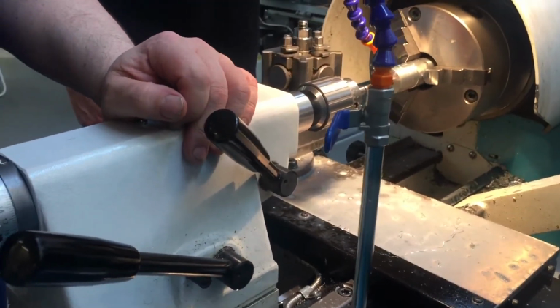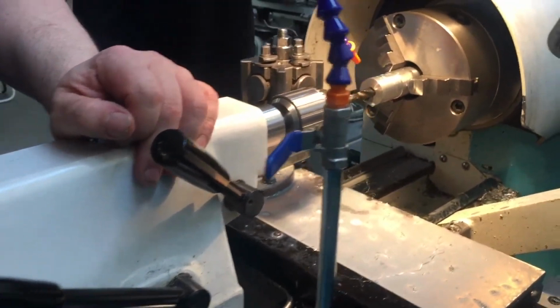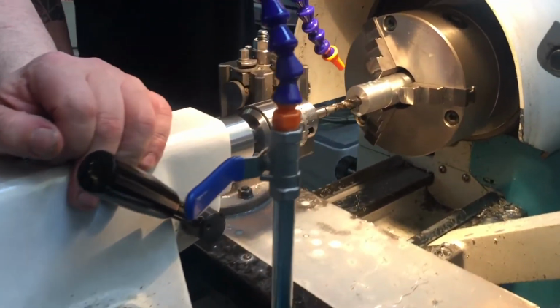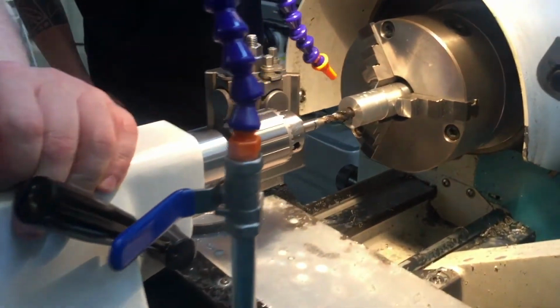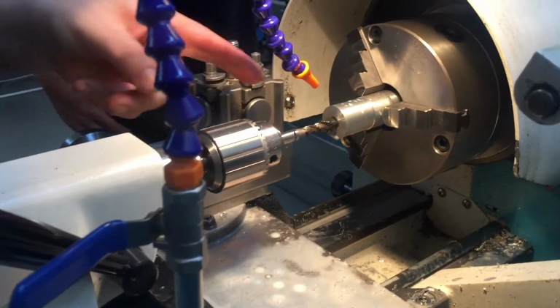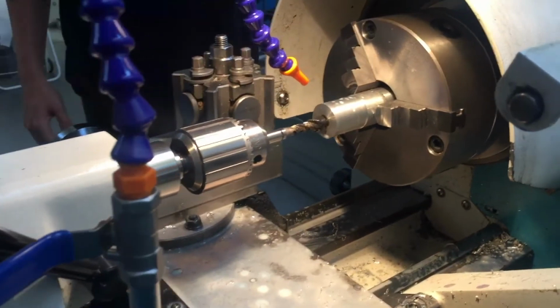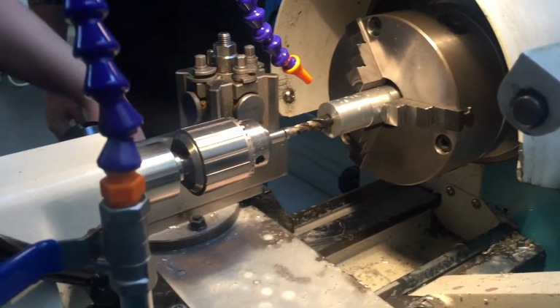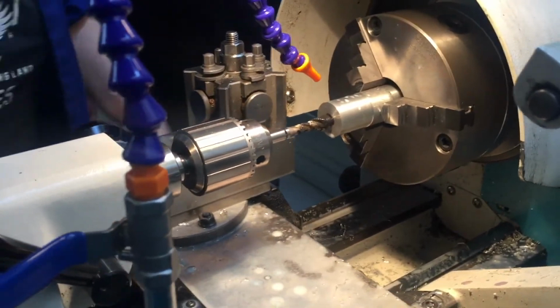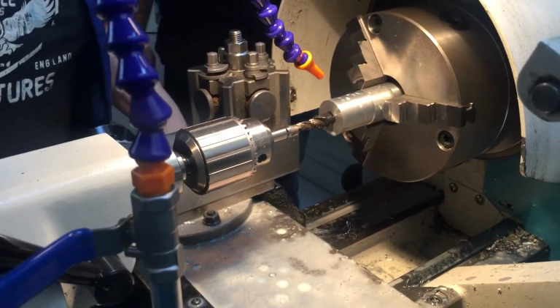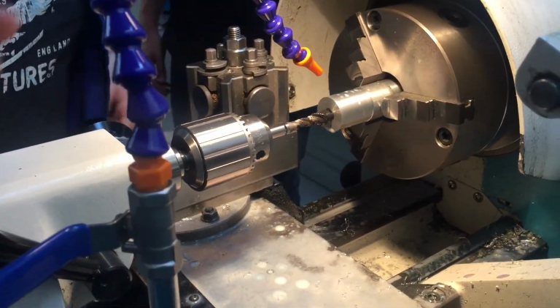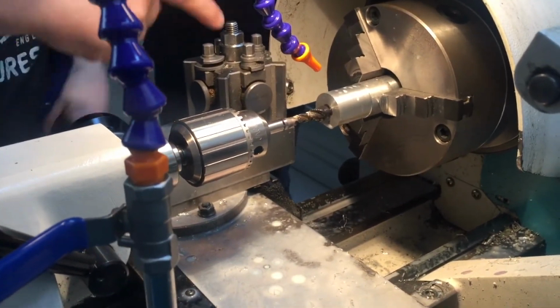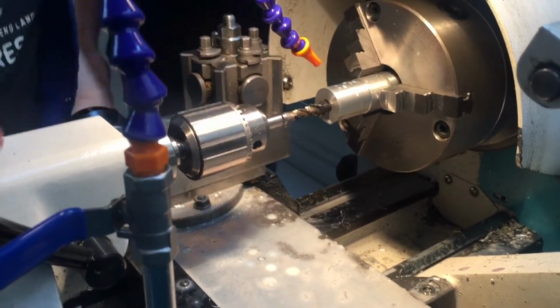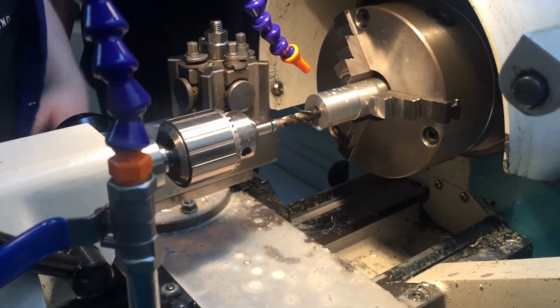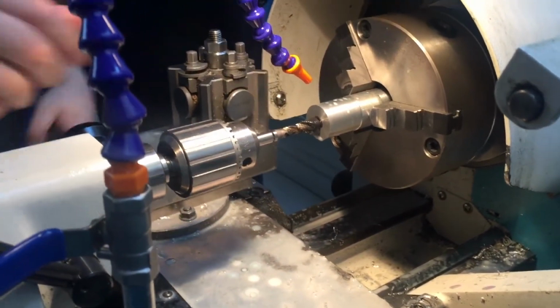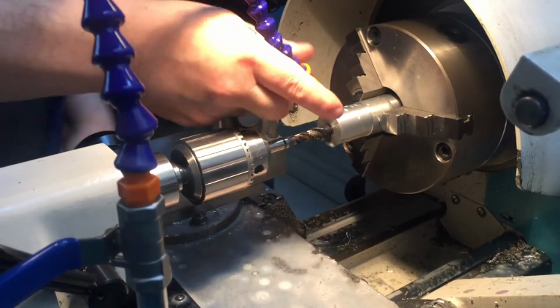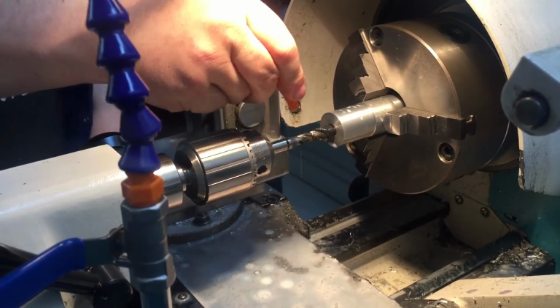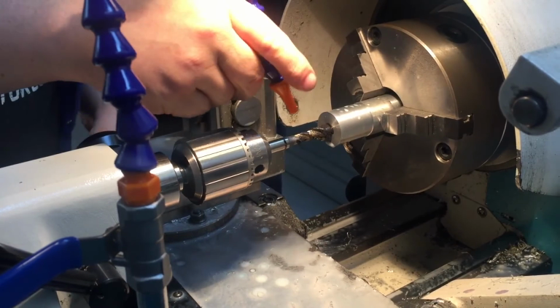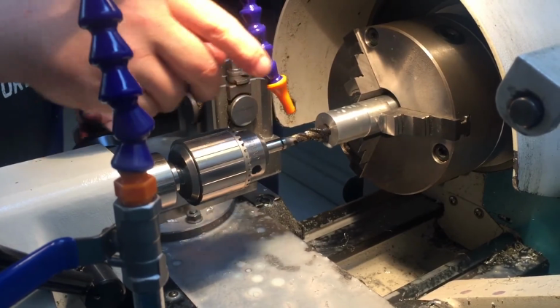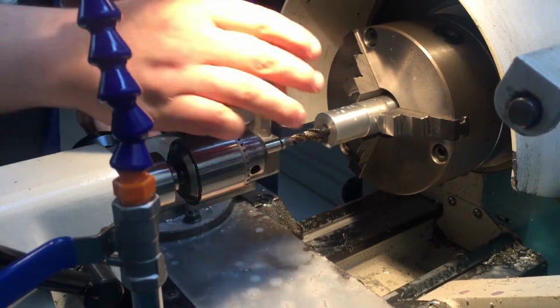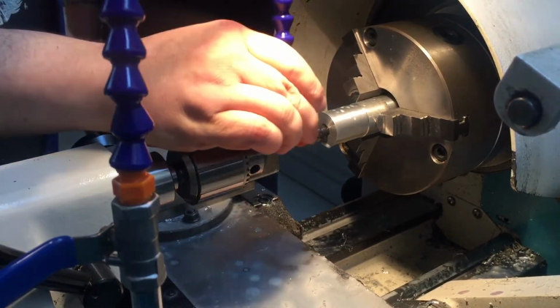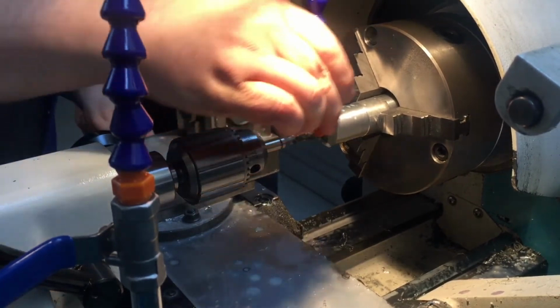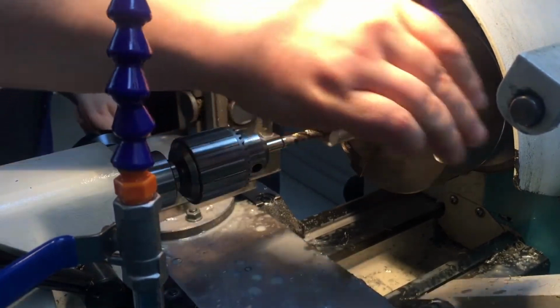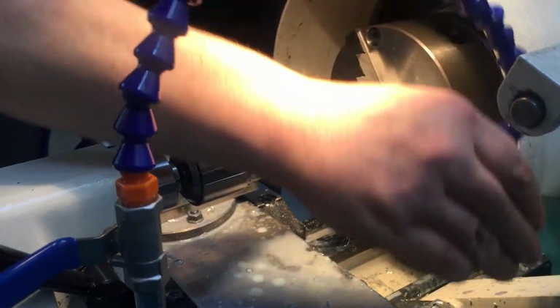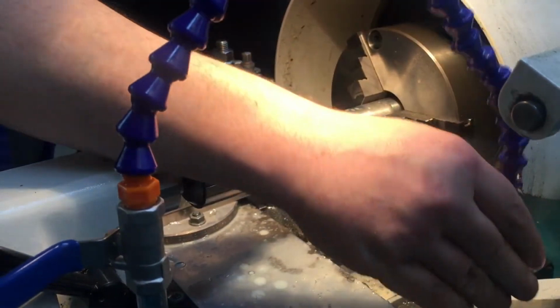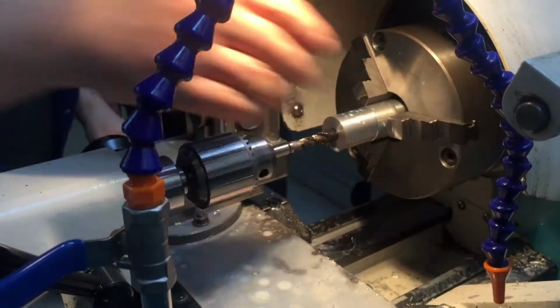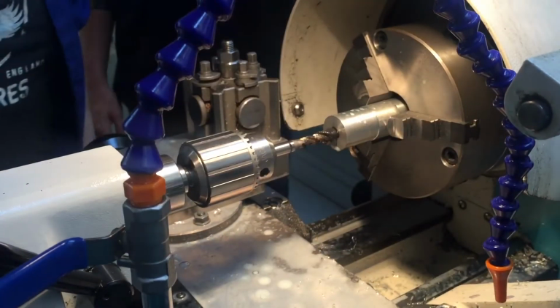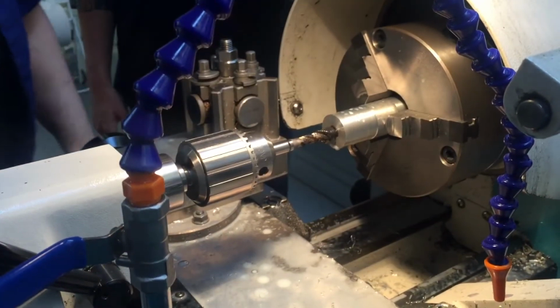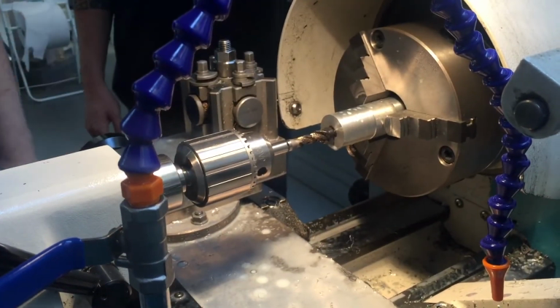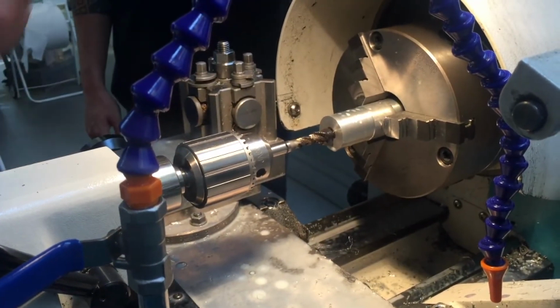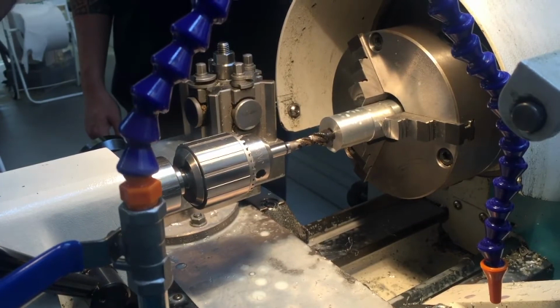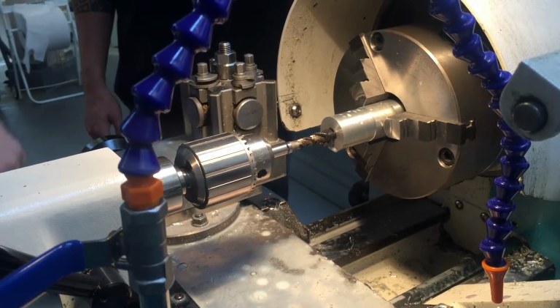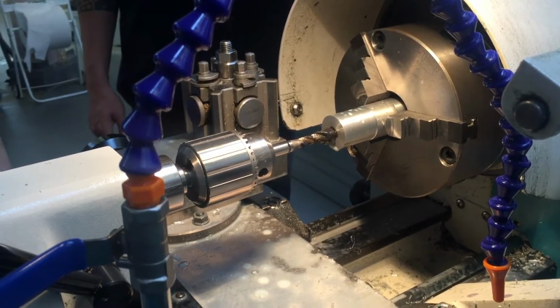I've got the end of the thing on there, I've got lubricant on here. This is the way — there's no tool in here. Because you're going dead slow, you won't need coolant. If you're doing stainless you might need some.